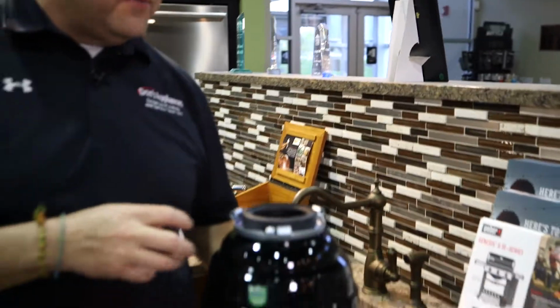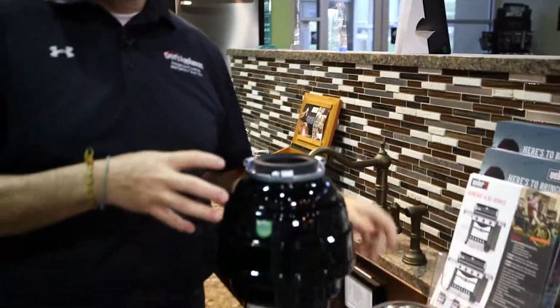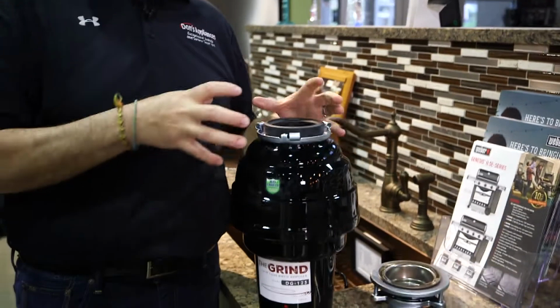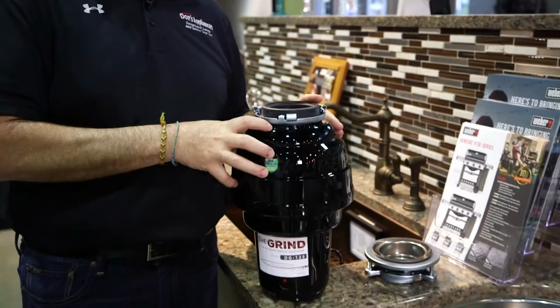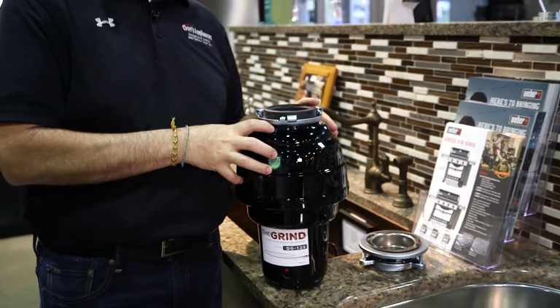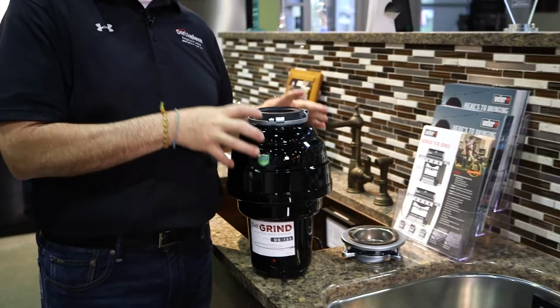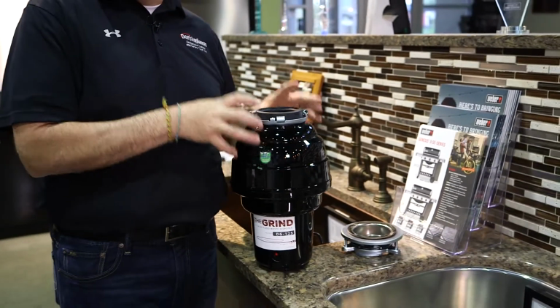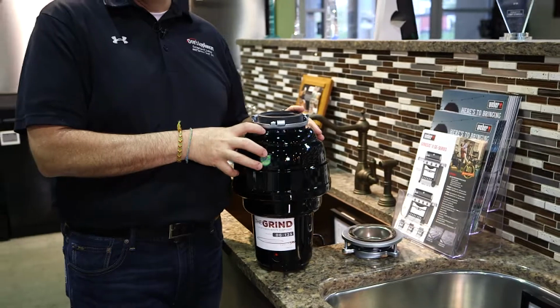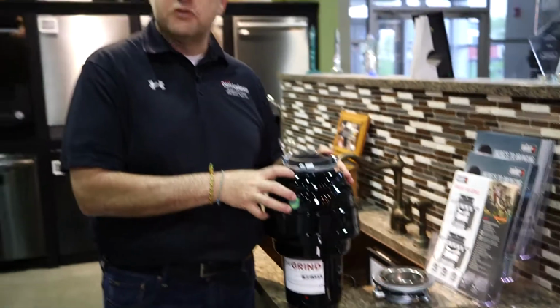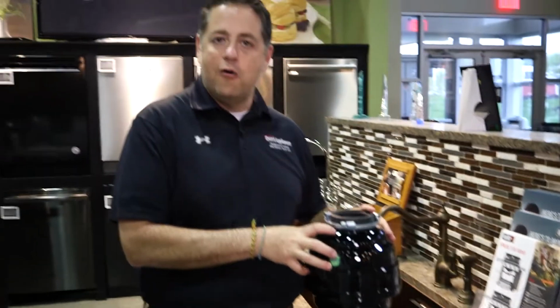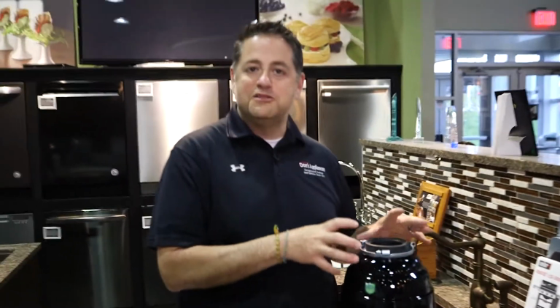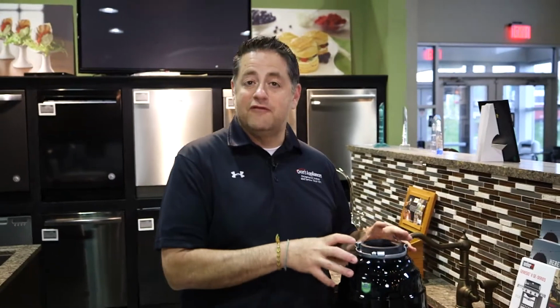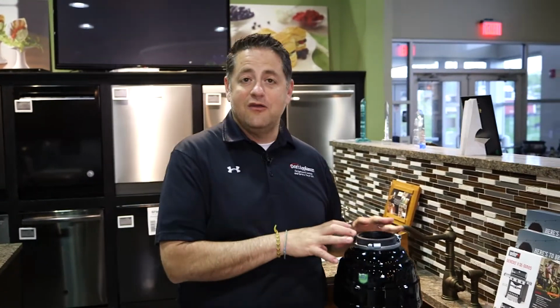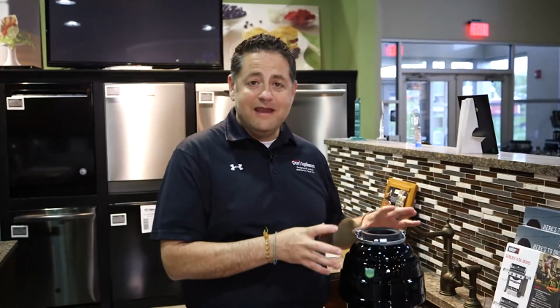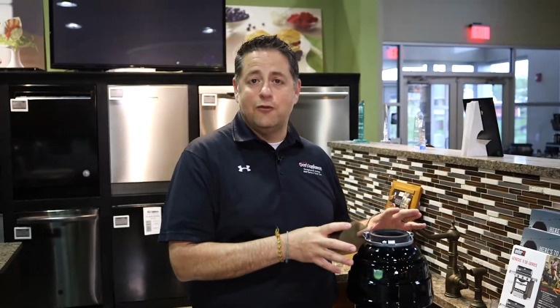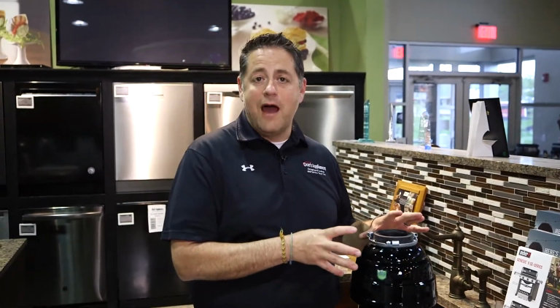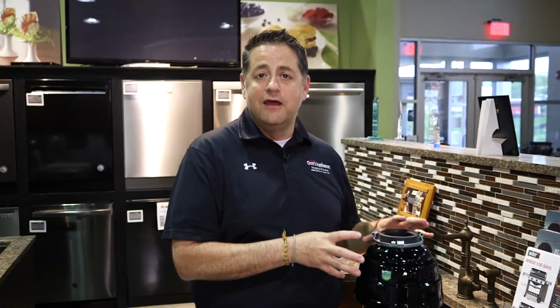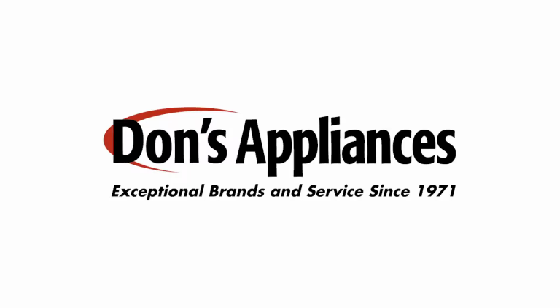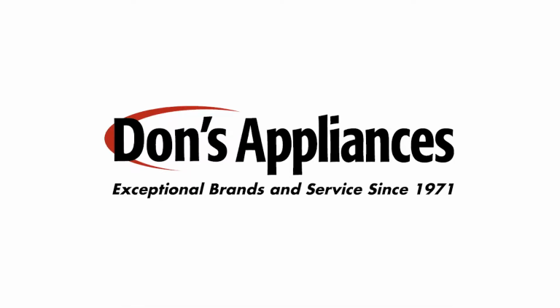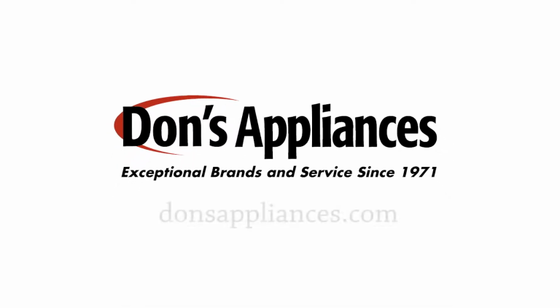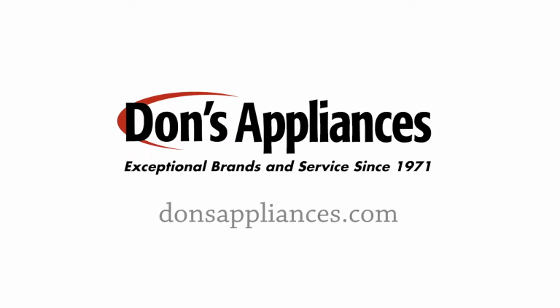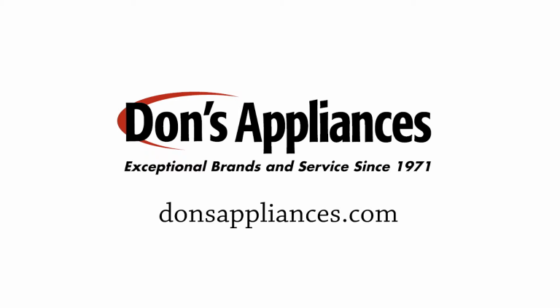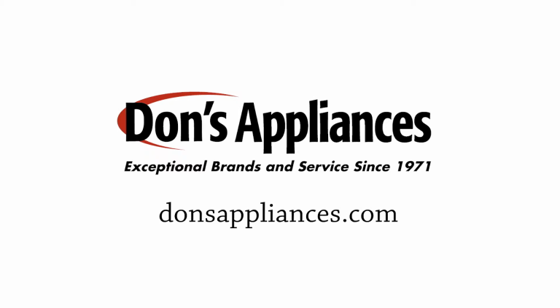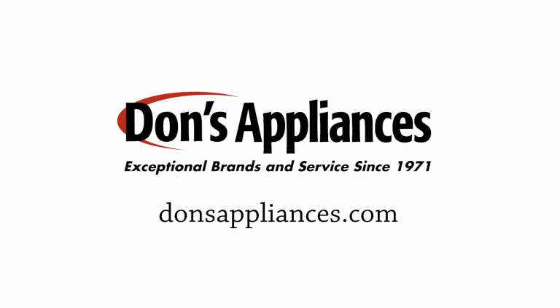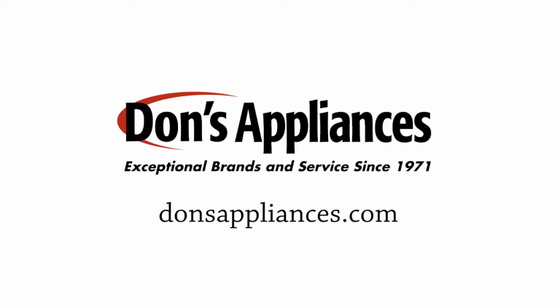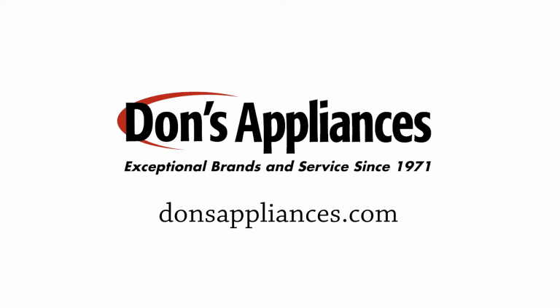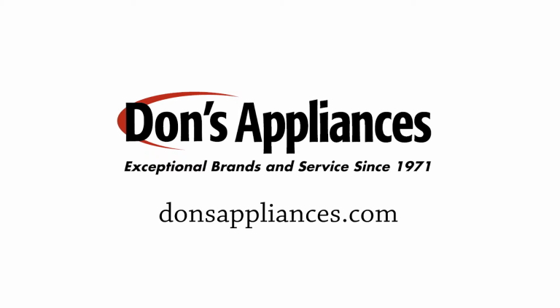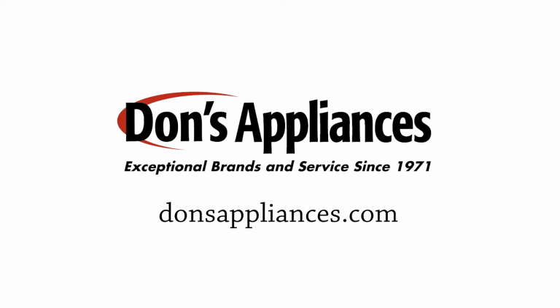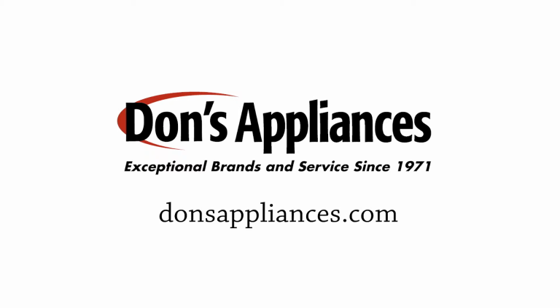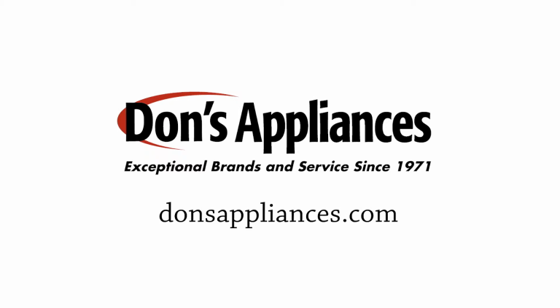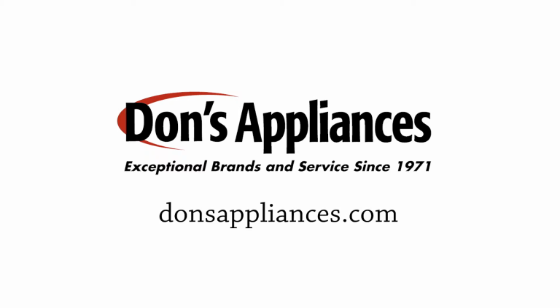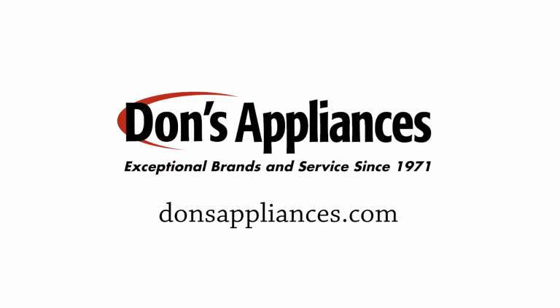This unit comes in three-quarter or one-and-a-quarter horsepower, which is big enough to handle anything you'll throw at it. If you have any questions, go to donsappliances.com or call us at any of our nine Pittsburgh locations.